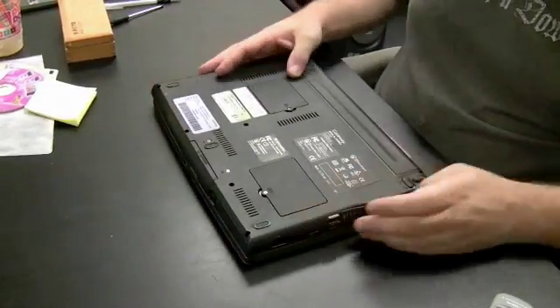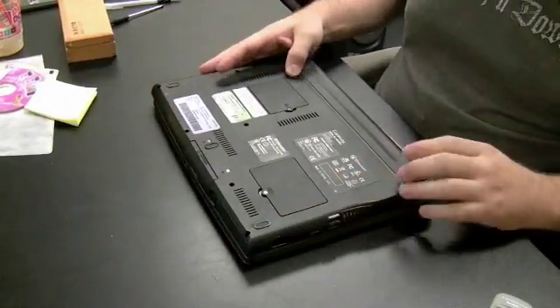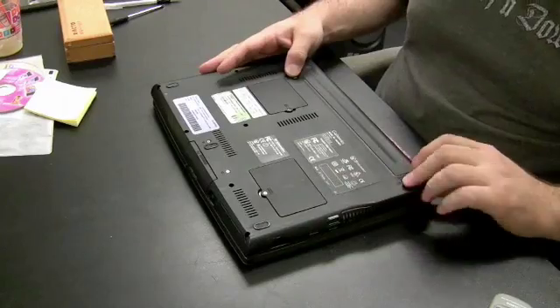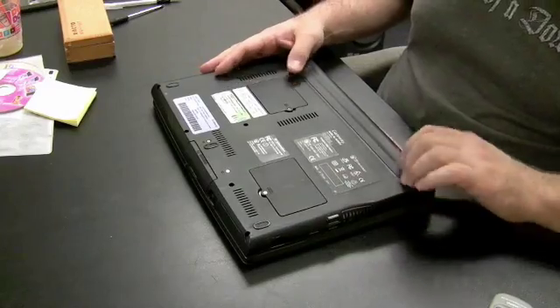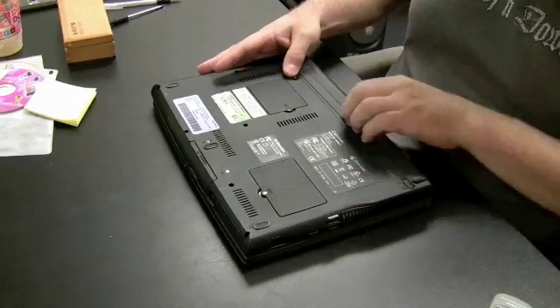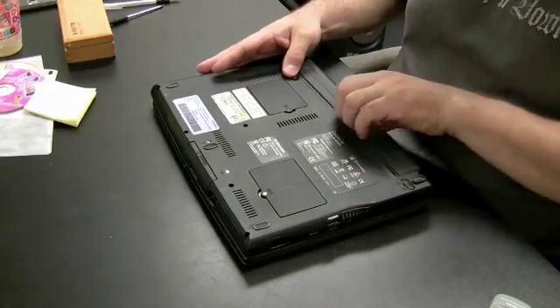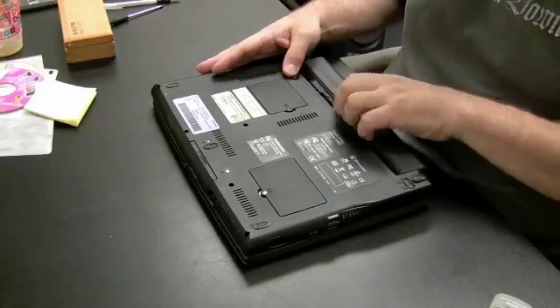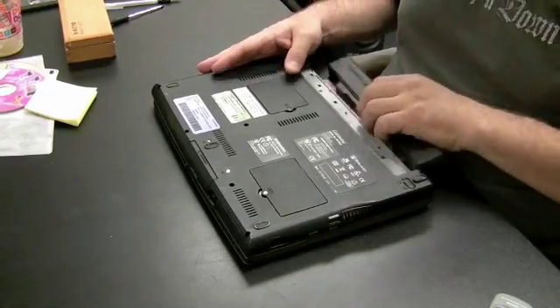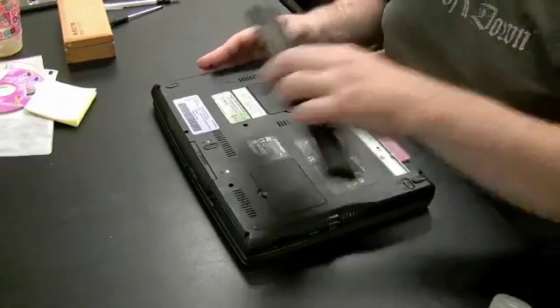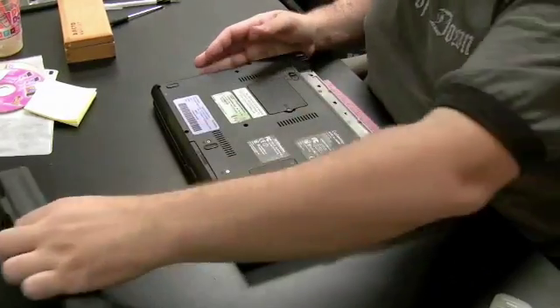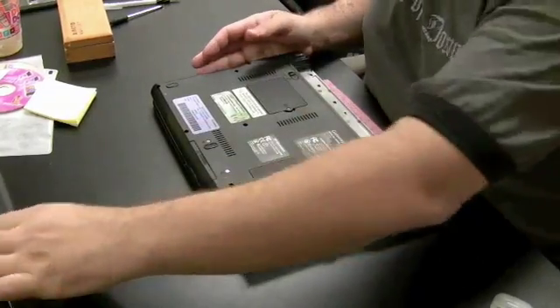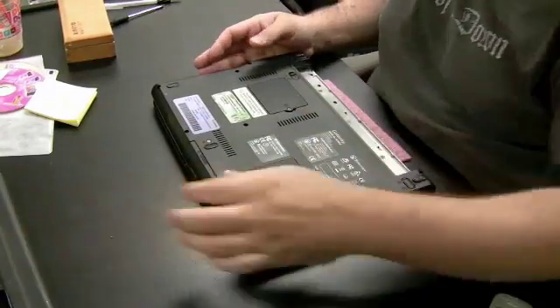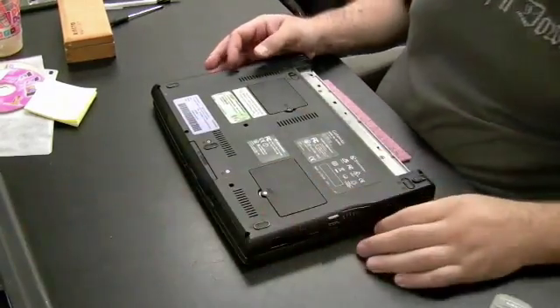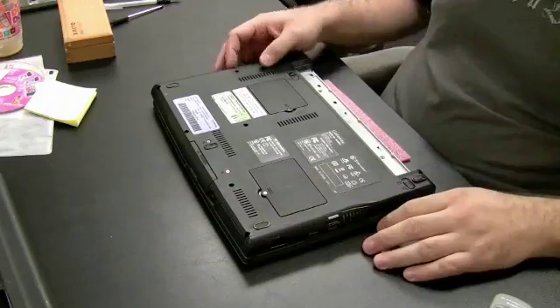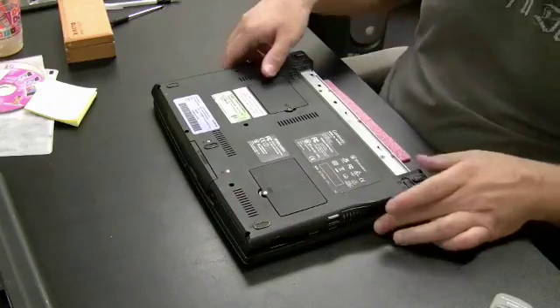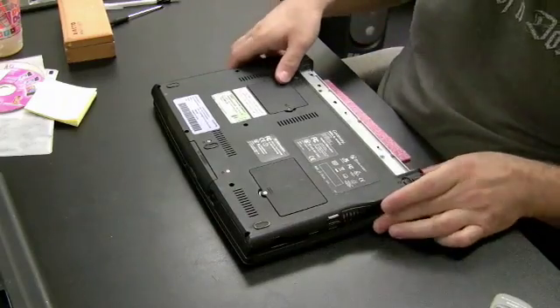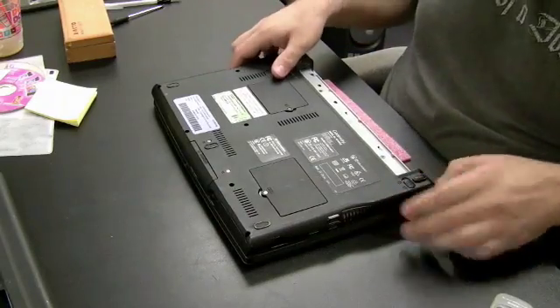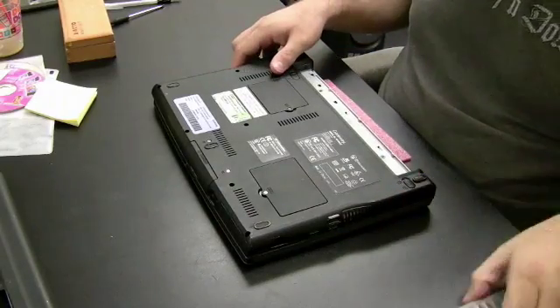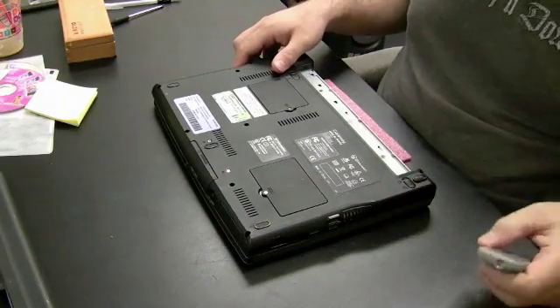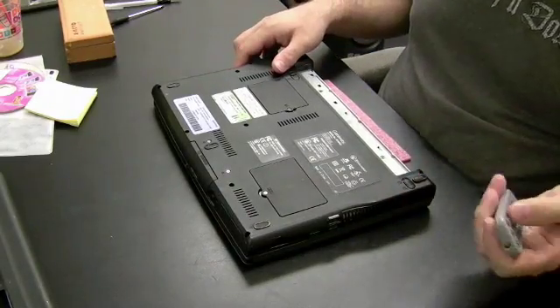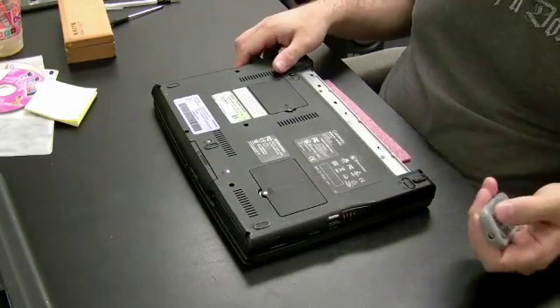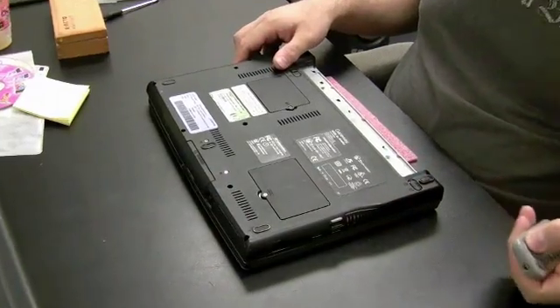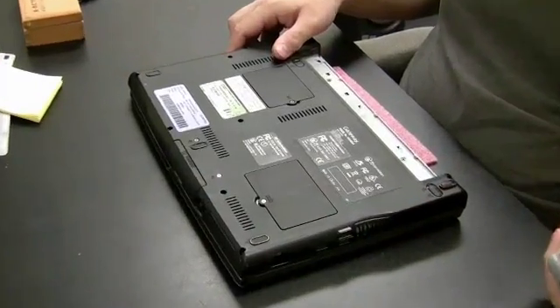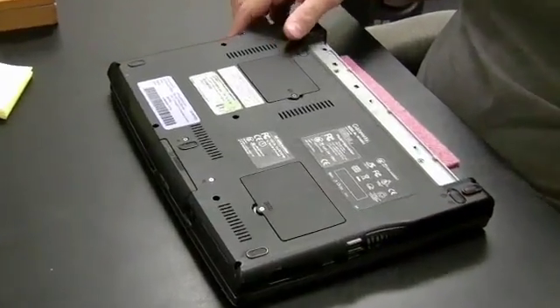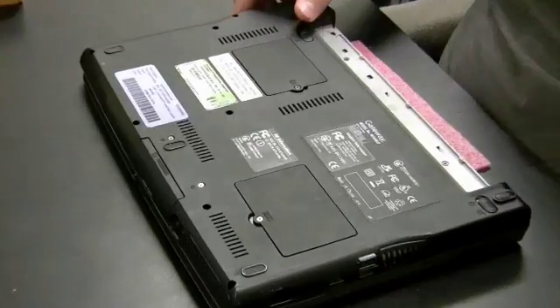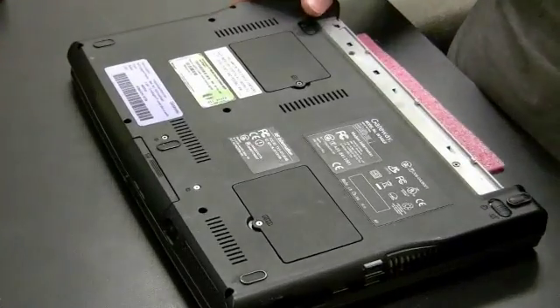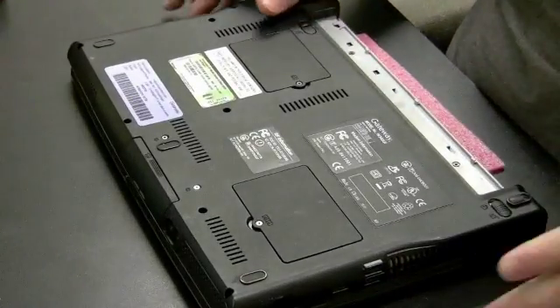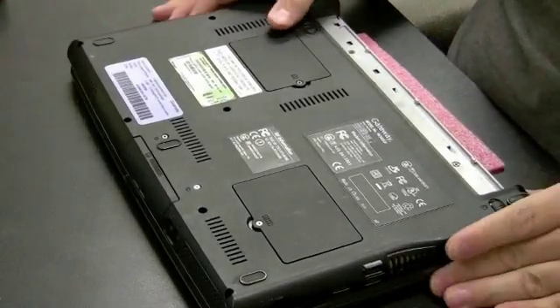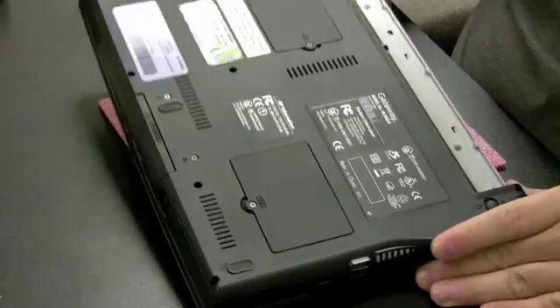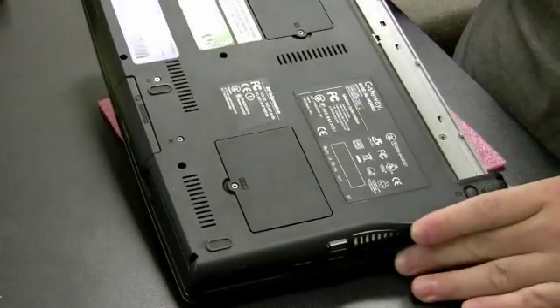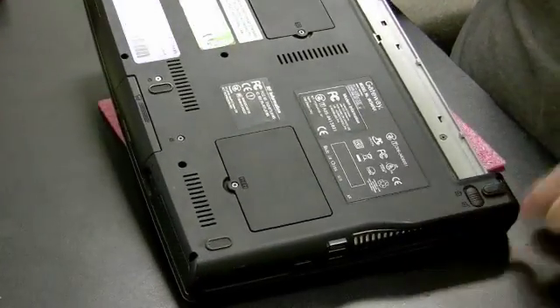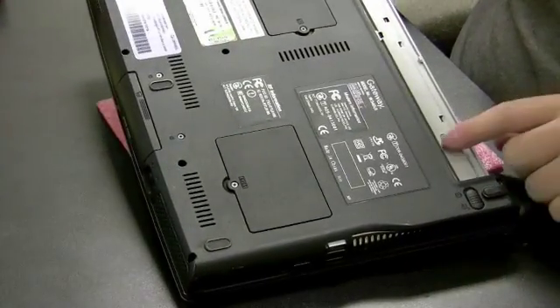The smart thing to do first is, of course, take the battery out. Then check to see if there are any screws on the underside of the computer holding in that plate. I'm going to zoom in here to give you a better view — it looks like there are a couple of screws.